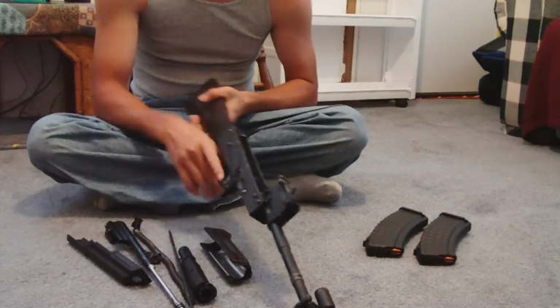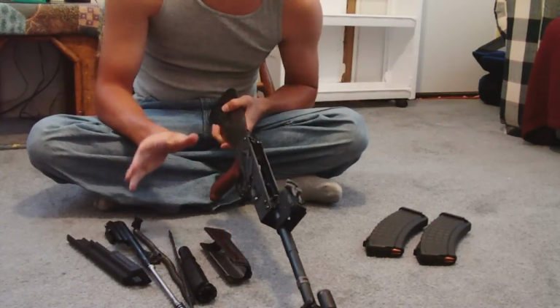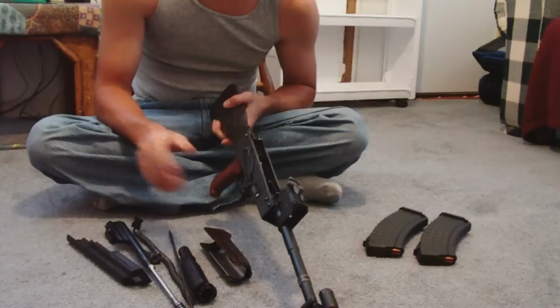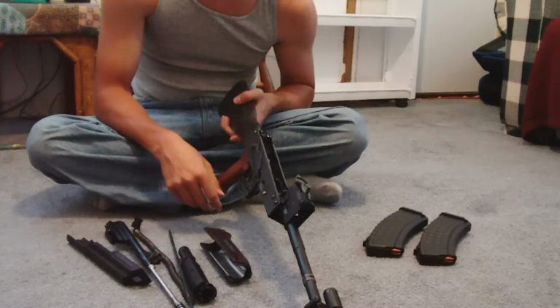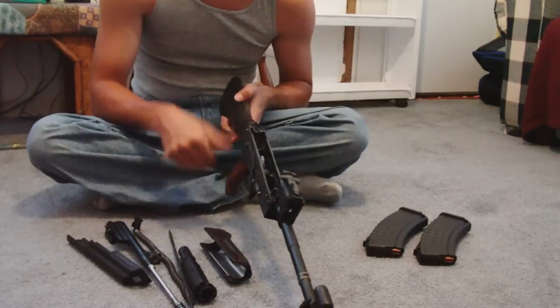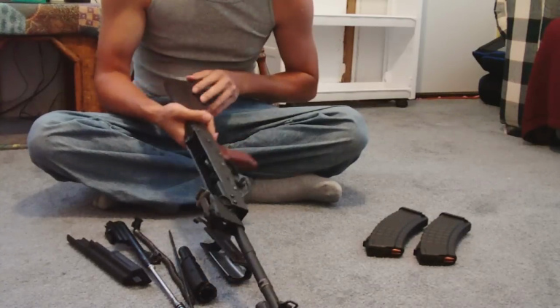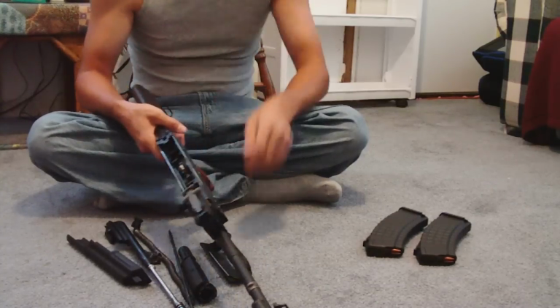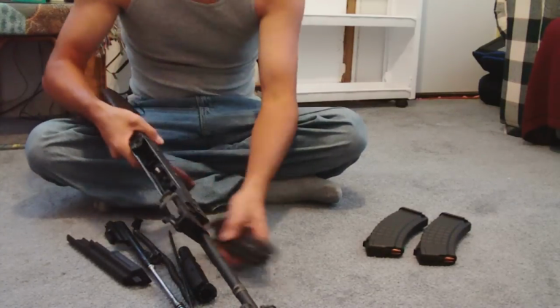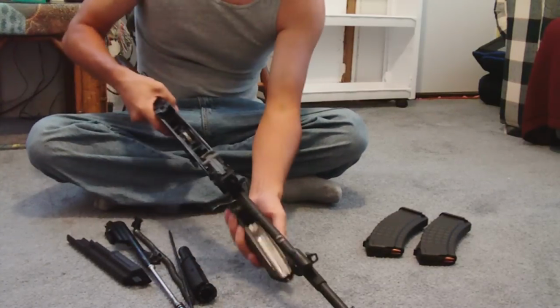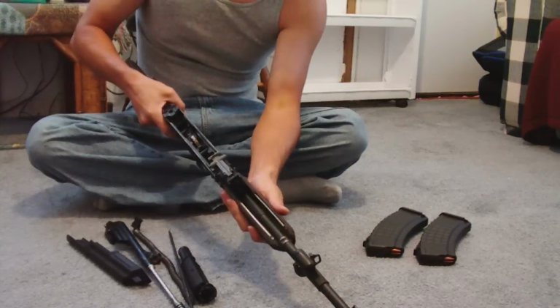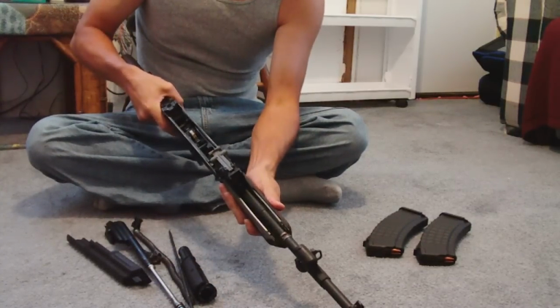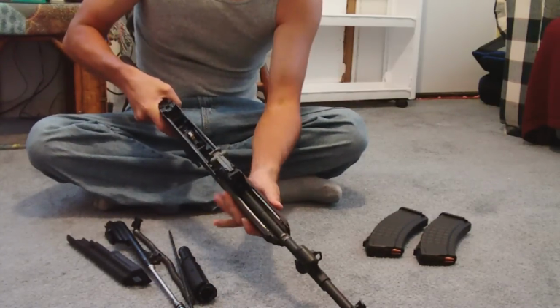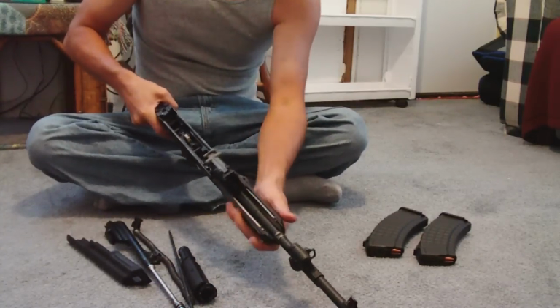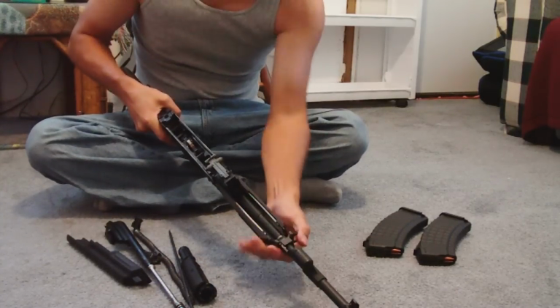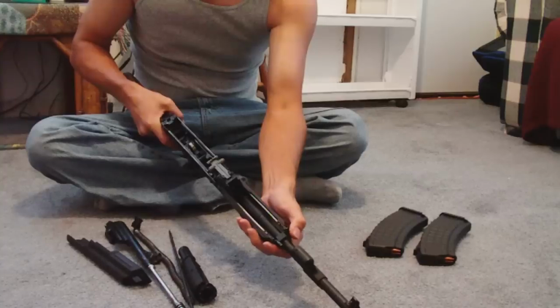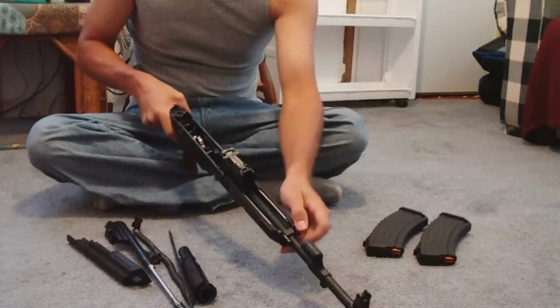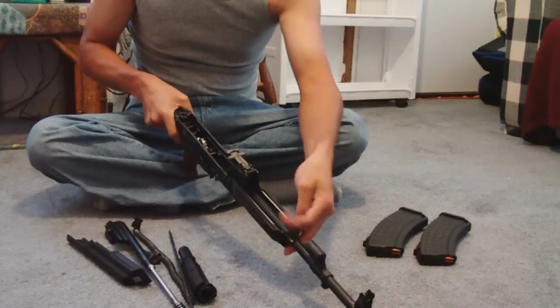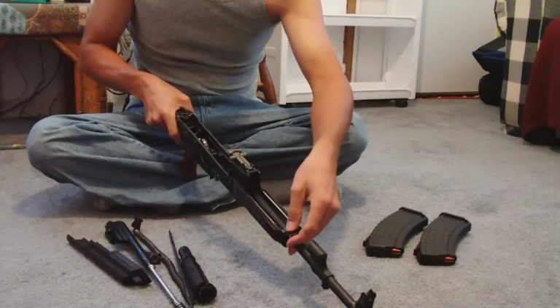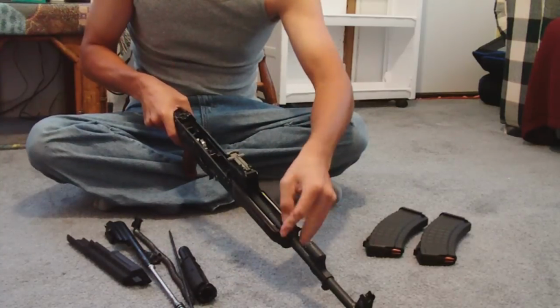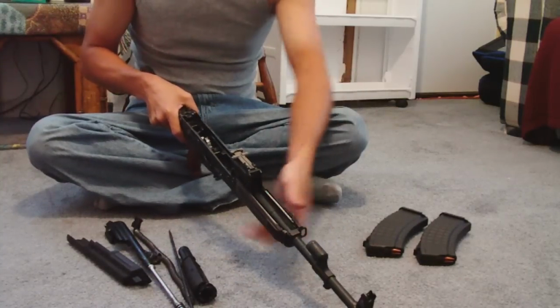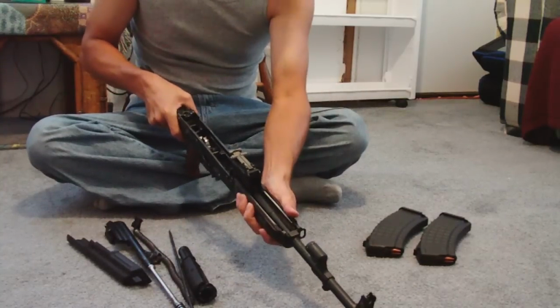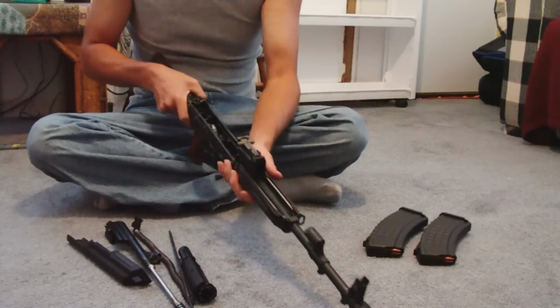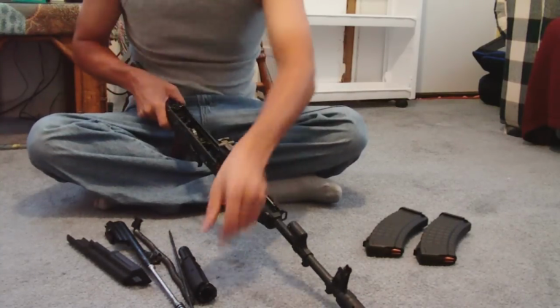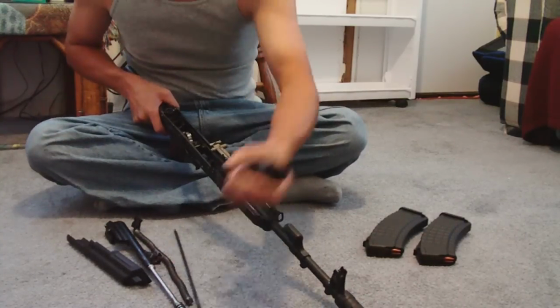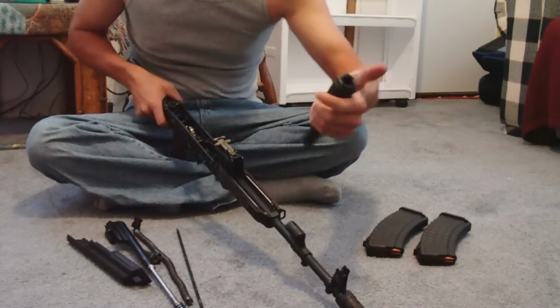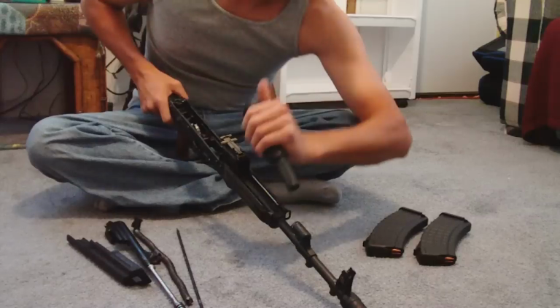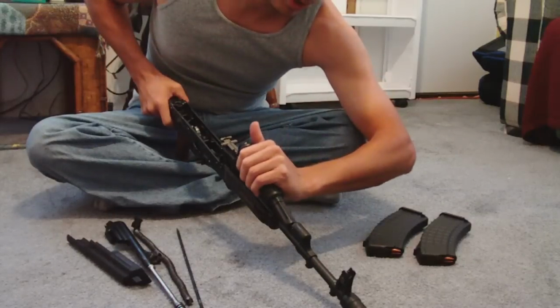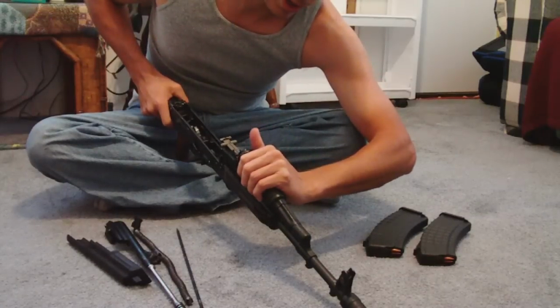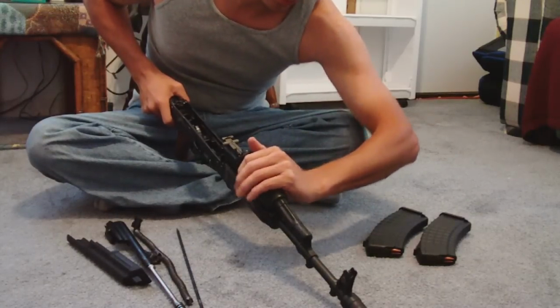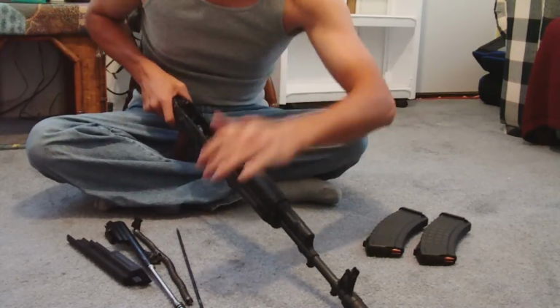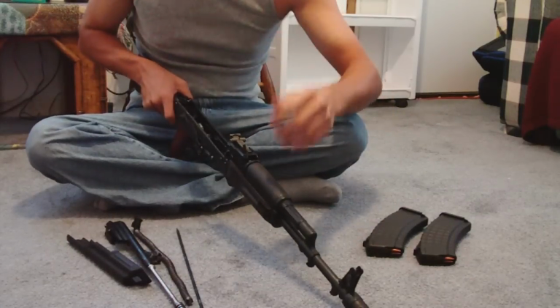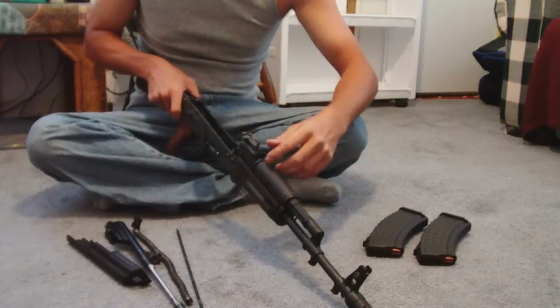After you done cleaning her out — wham bam thank you ma'am — you're going to stick your old hand guard back up on her. Flick it on like that, get it on real good, and then you're going to shove that gas tube right back up on her and give her a good whack.